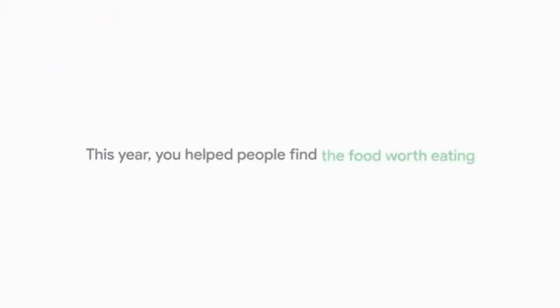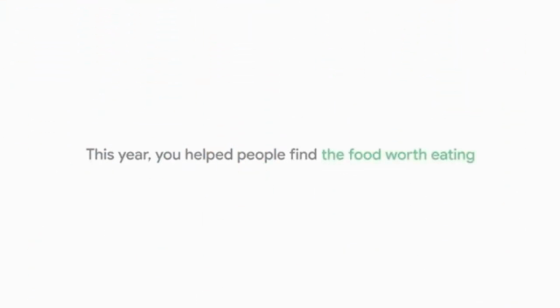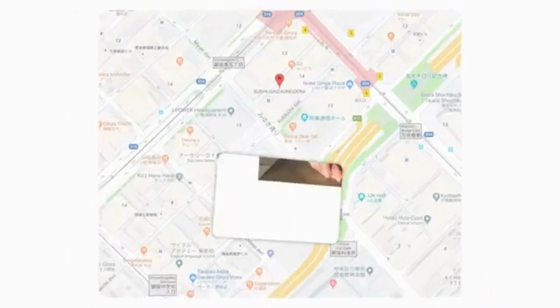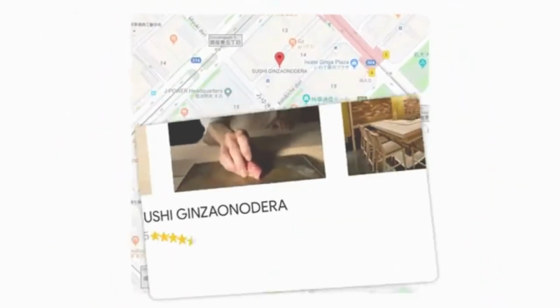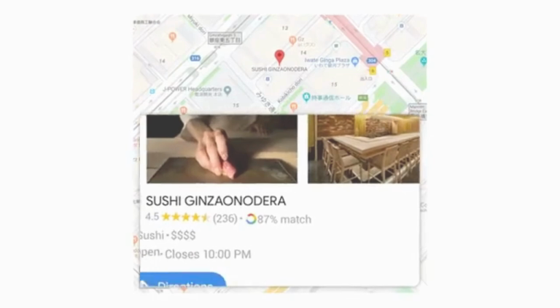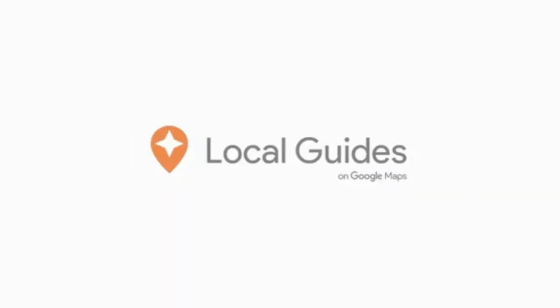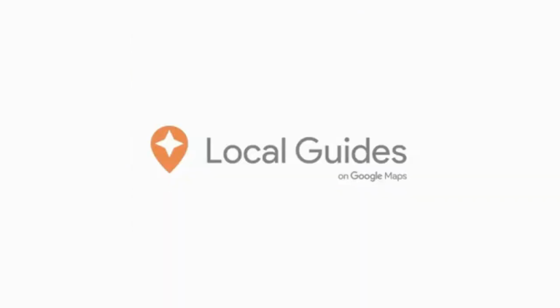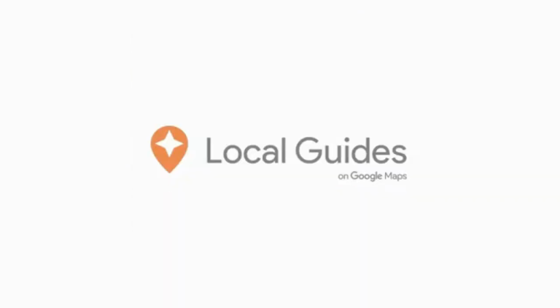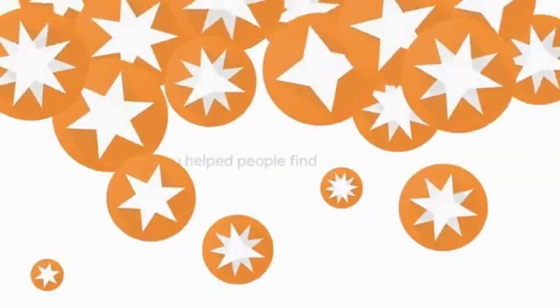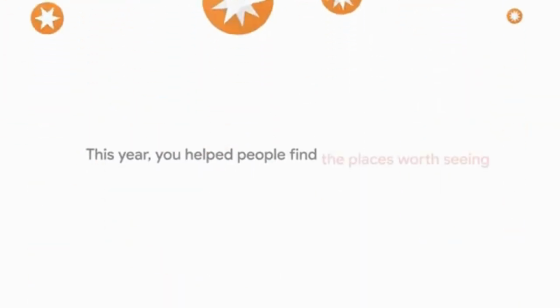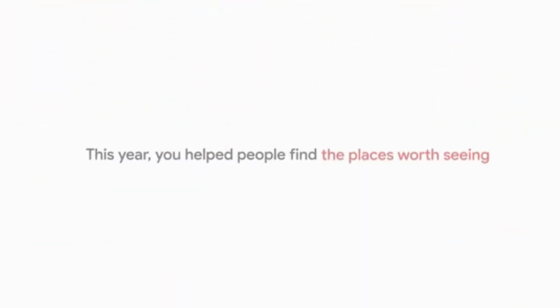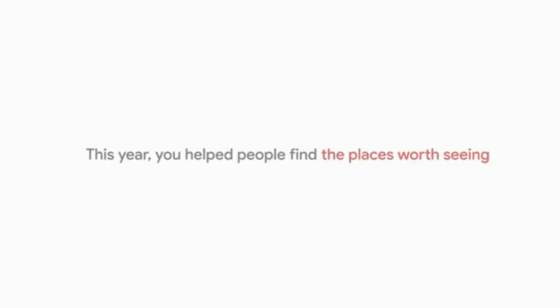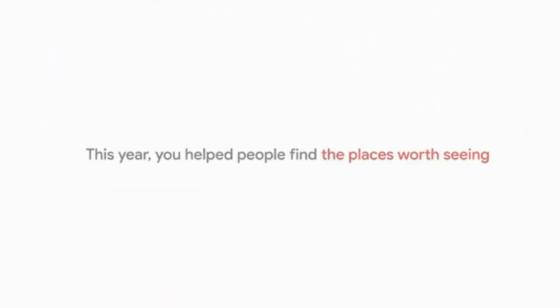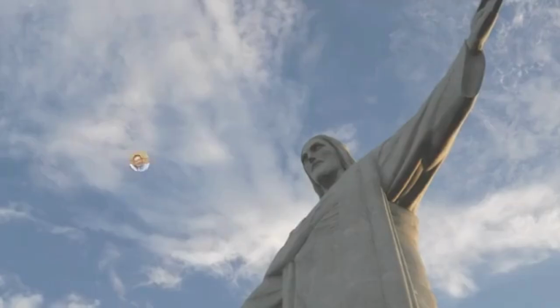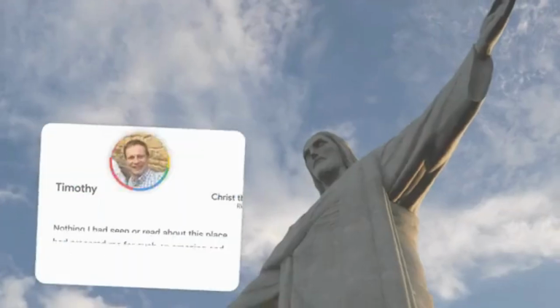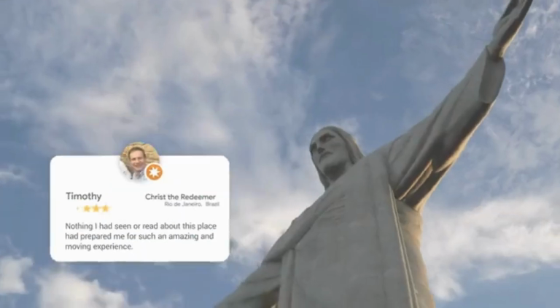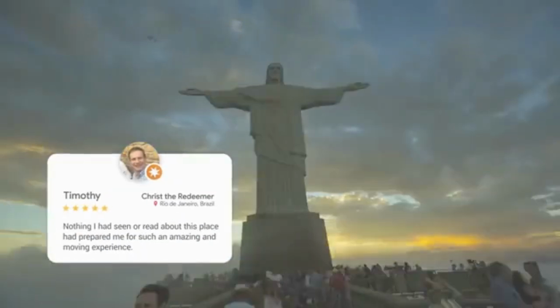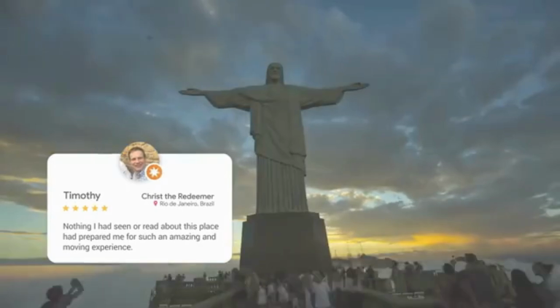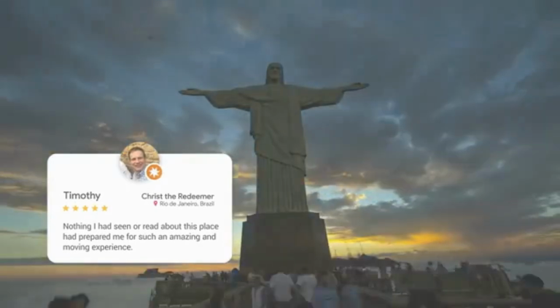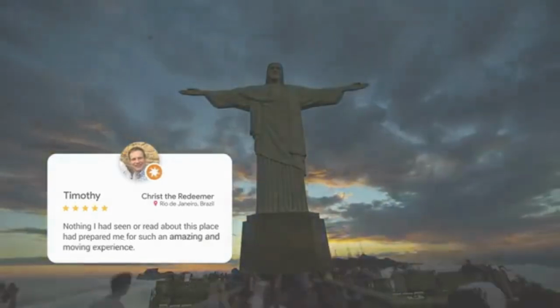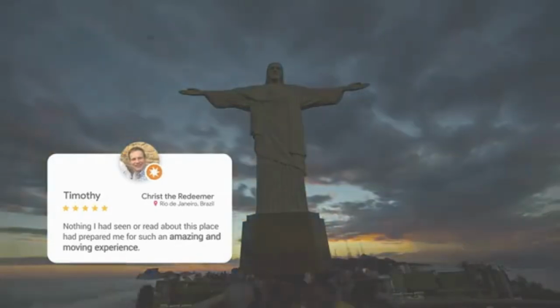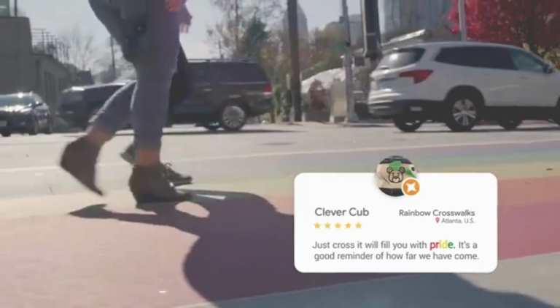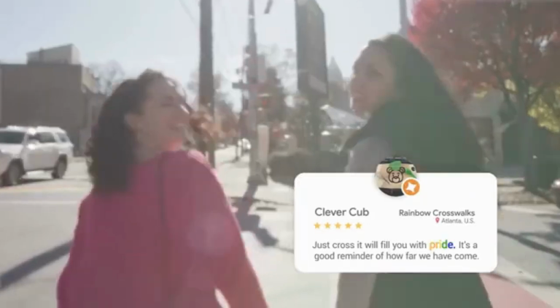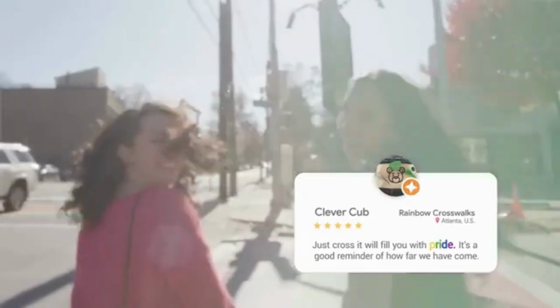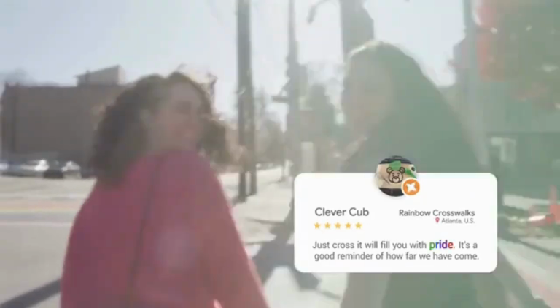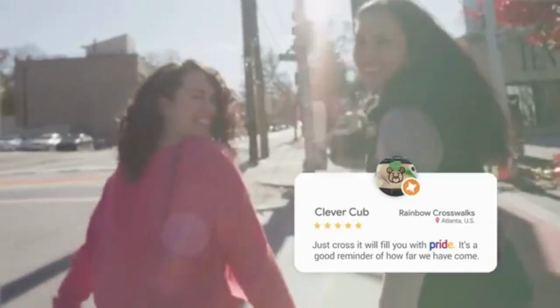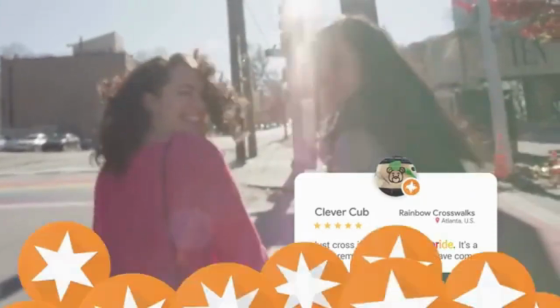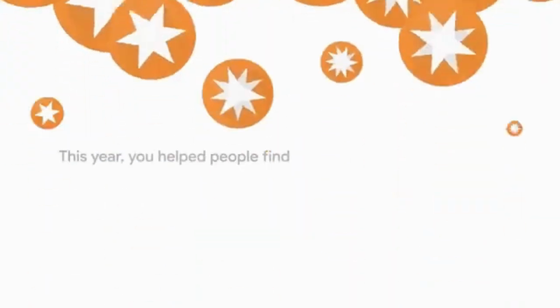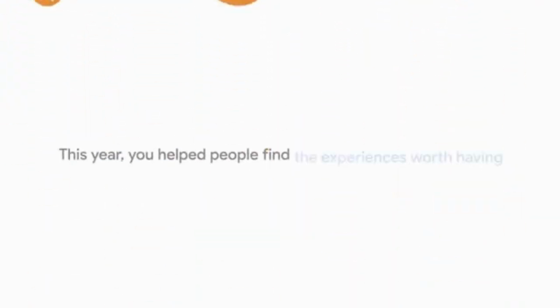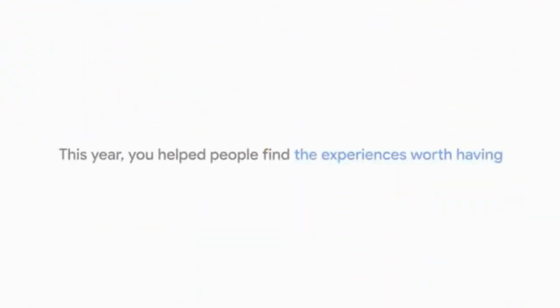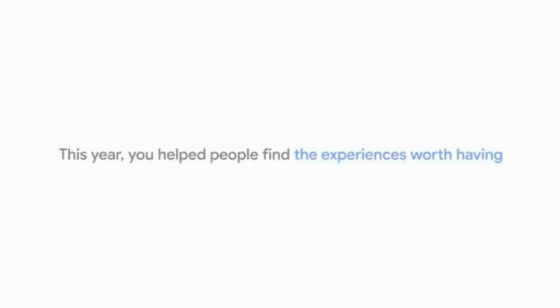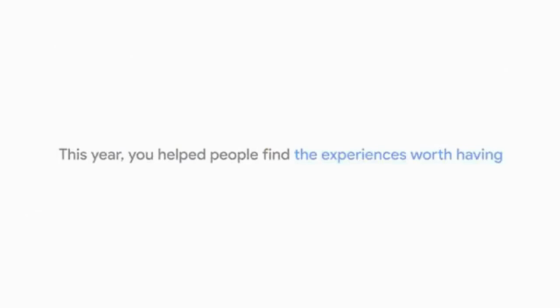Step two, head over to Google Maps and search for a business. Pick any place you know. Step three, leave a review and upload 10 to 40 images. Yes, any images or videos you have — your pet selfie at the mall totally counts.